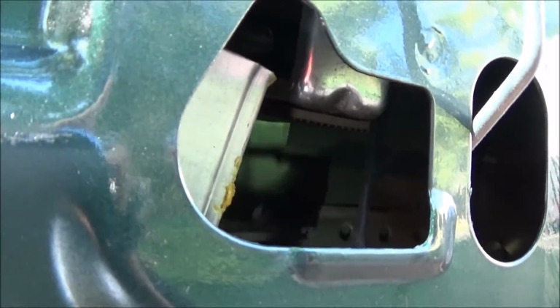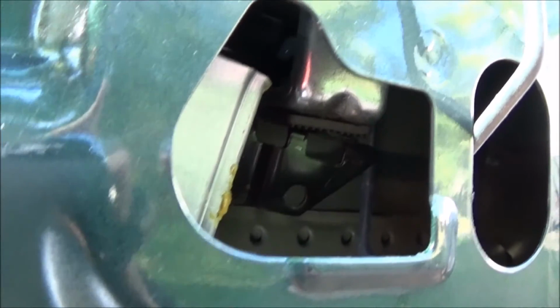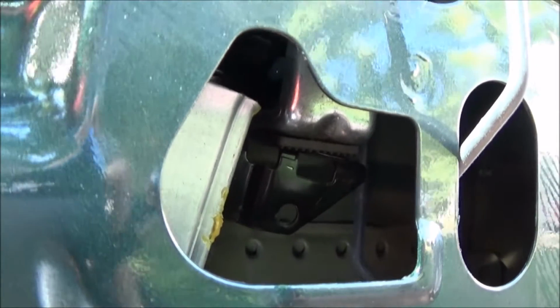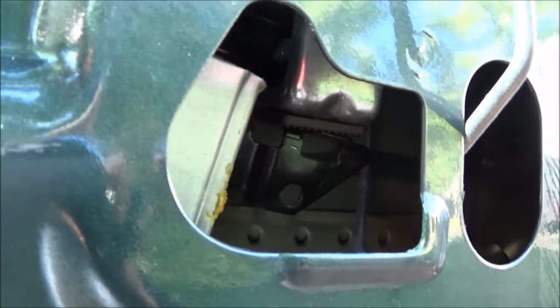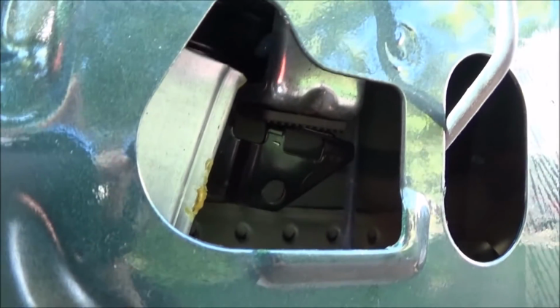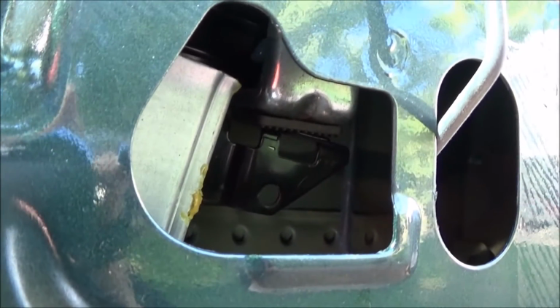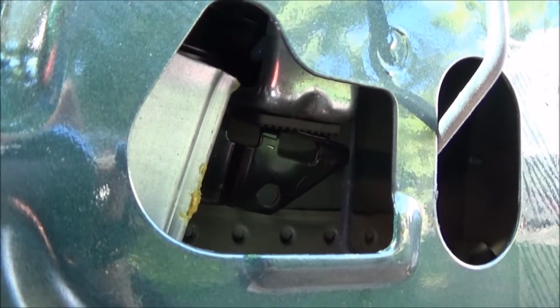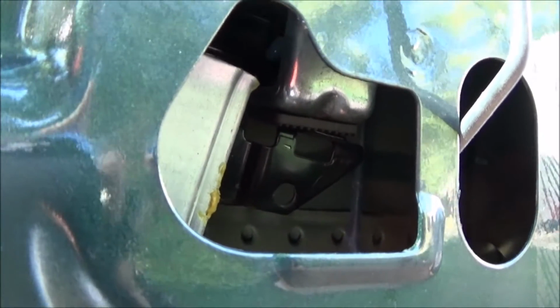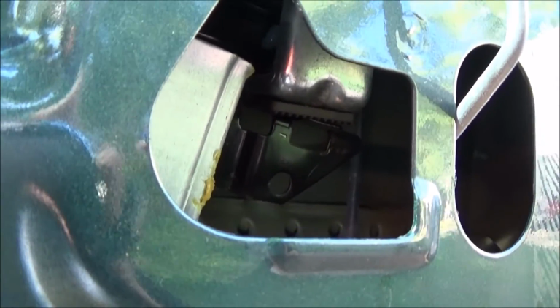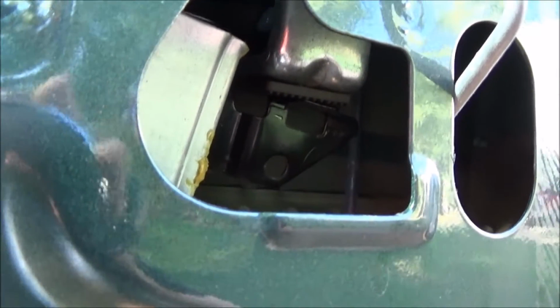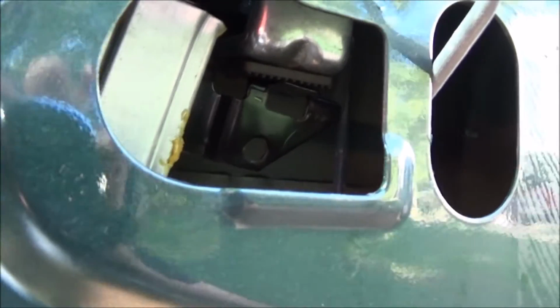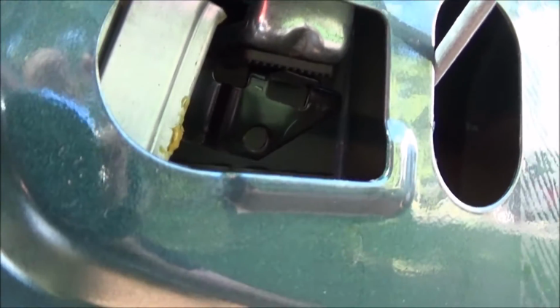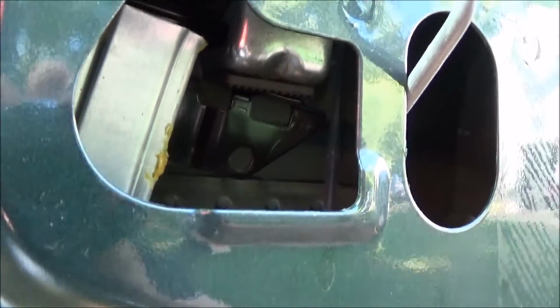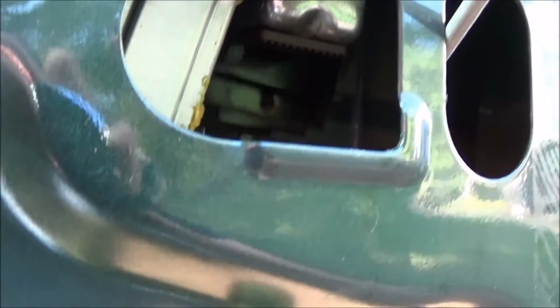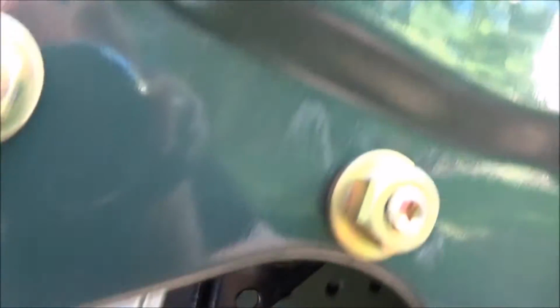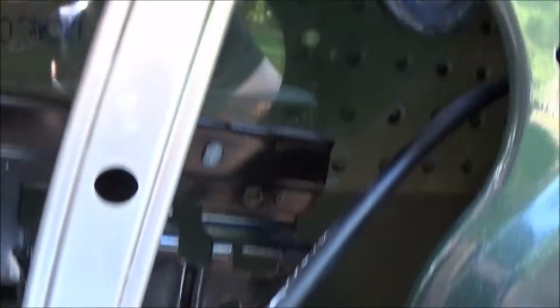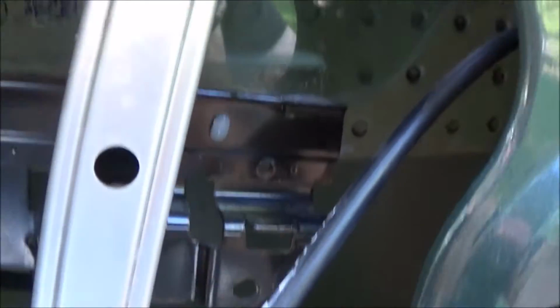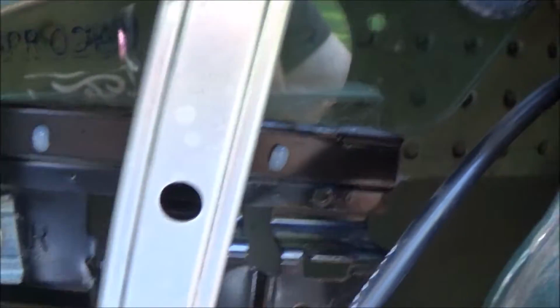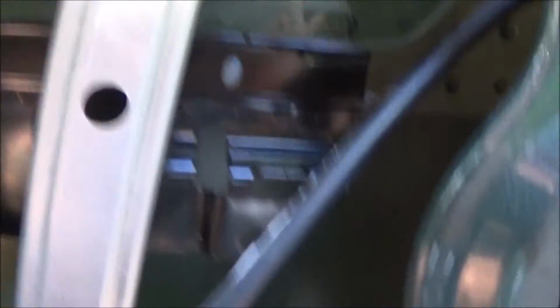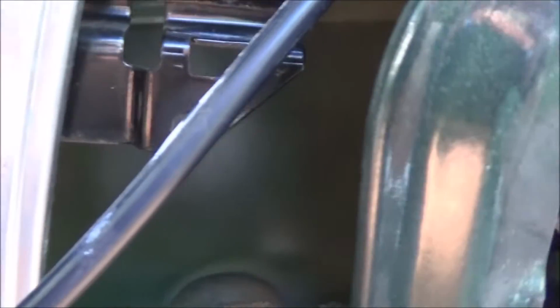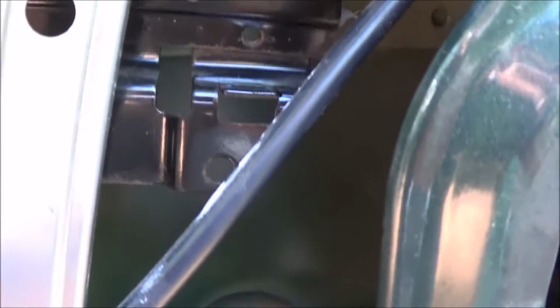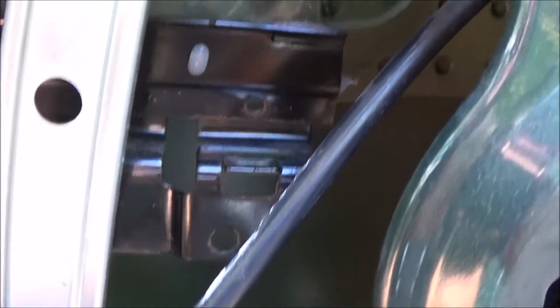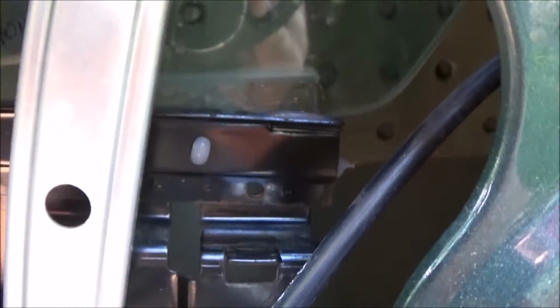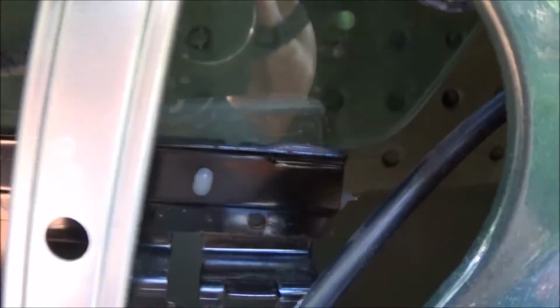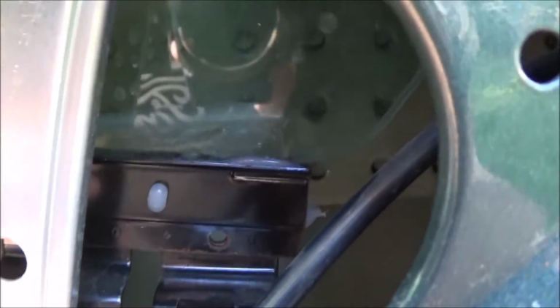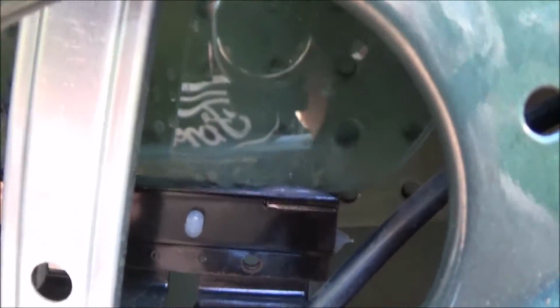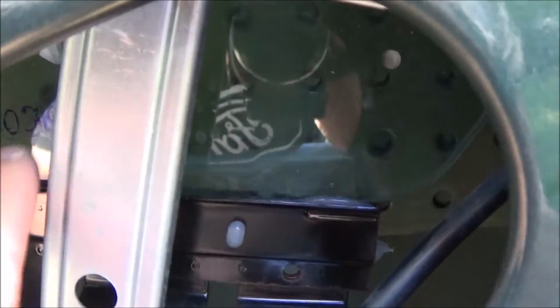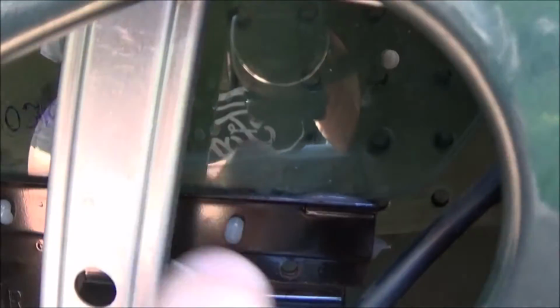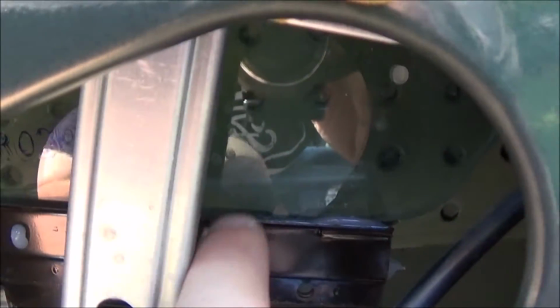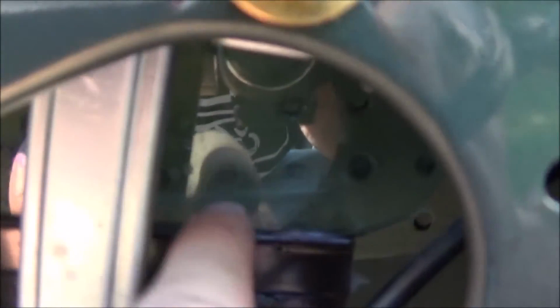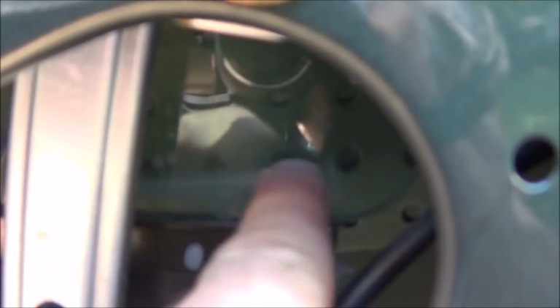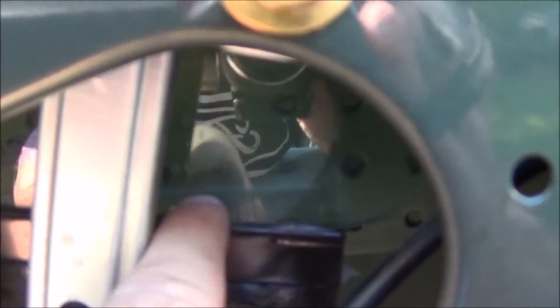I'm going to let the window up. Boom — that's all the way up. Now when you let the window back down, see how the bracket is sideways like that? The glue has failed right there; it's supposed to be flush with that side over there.